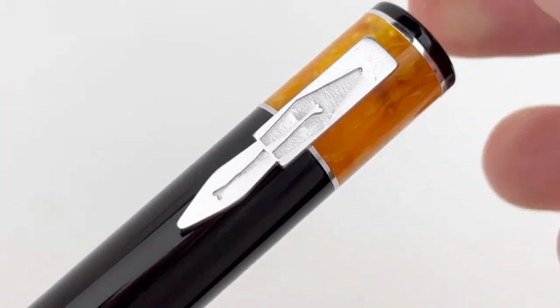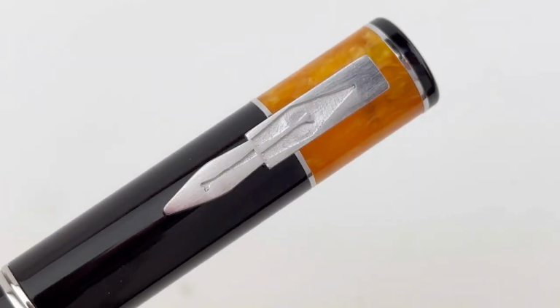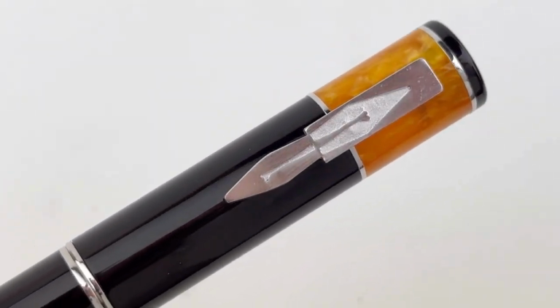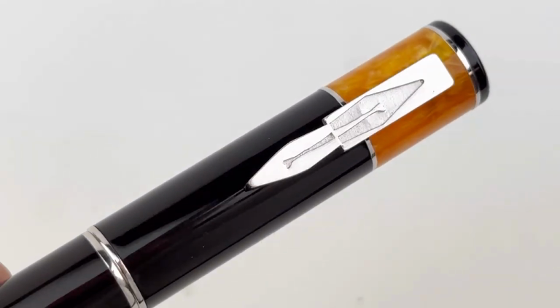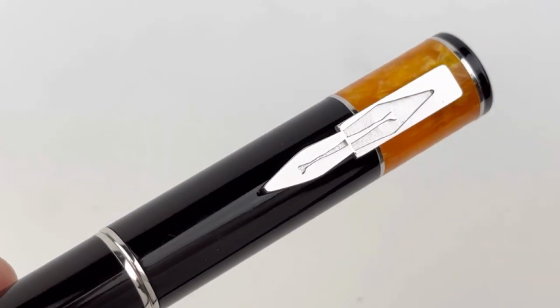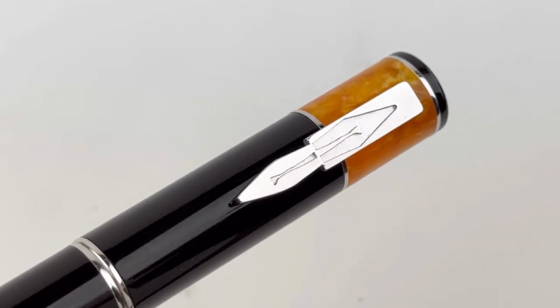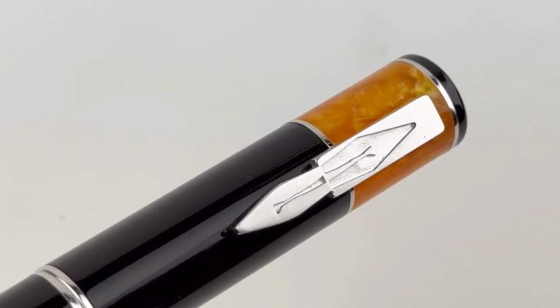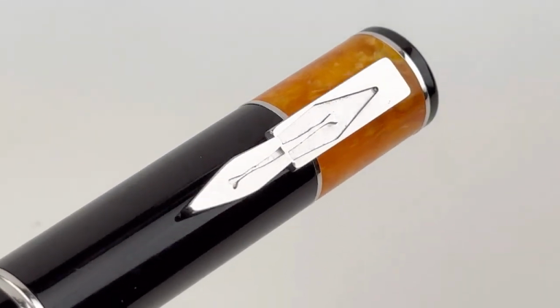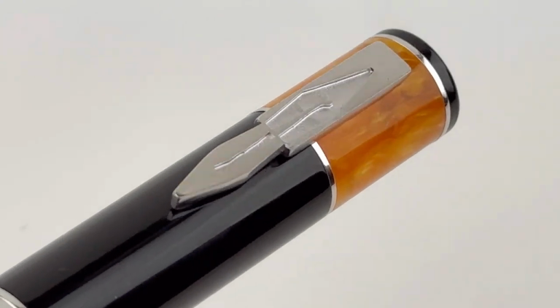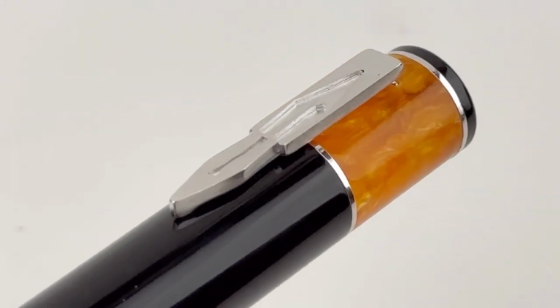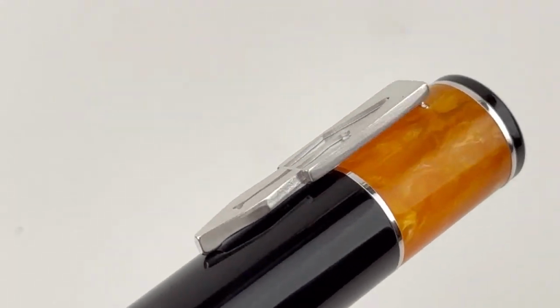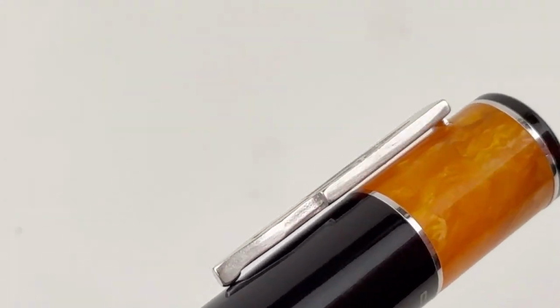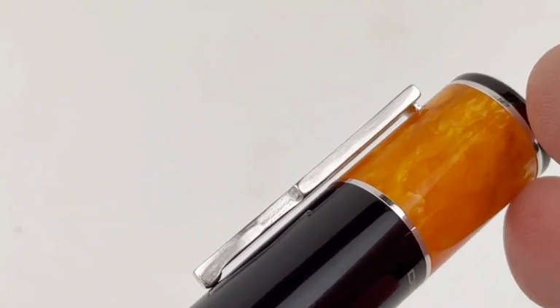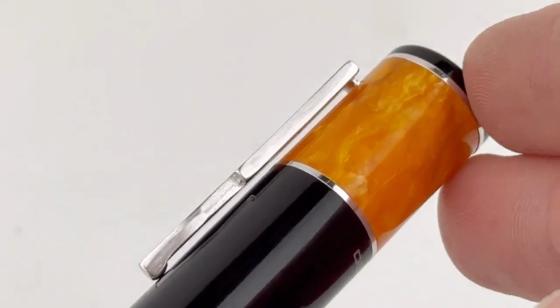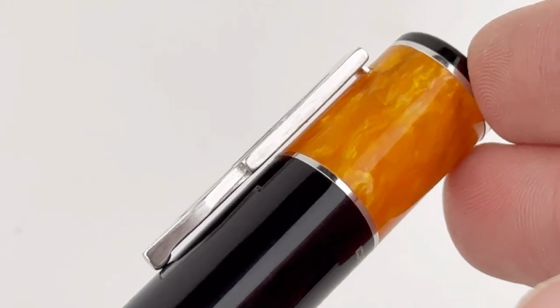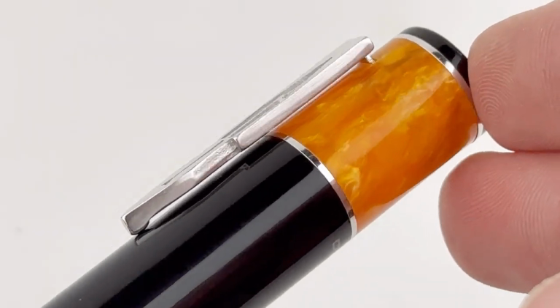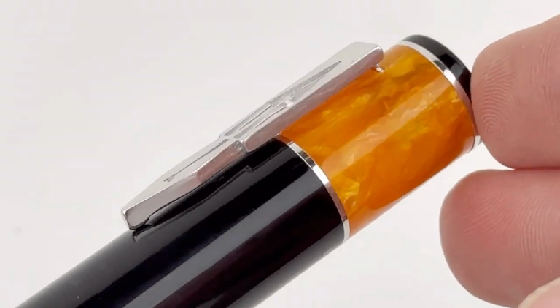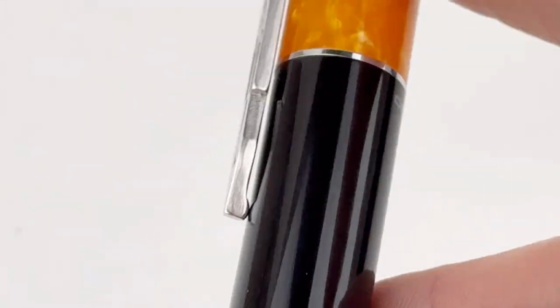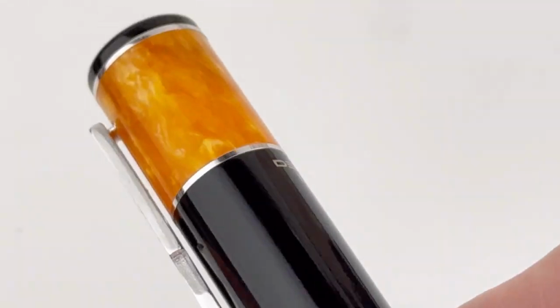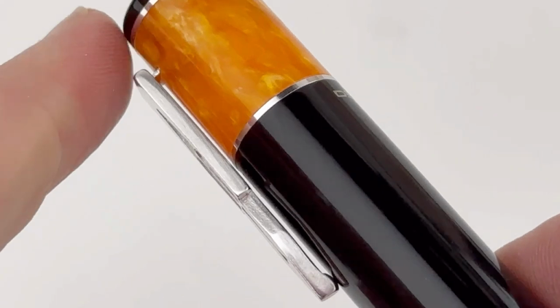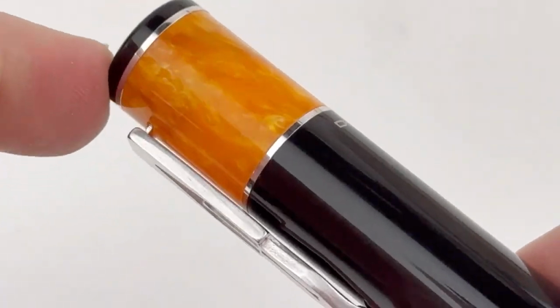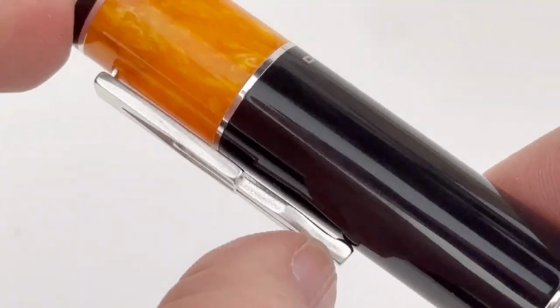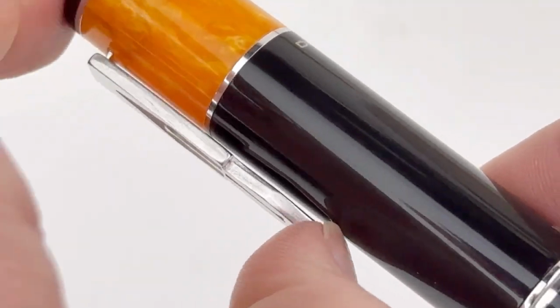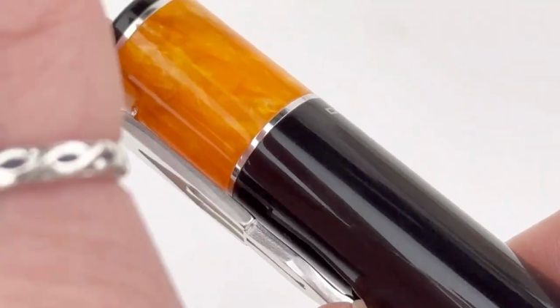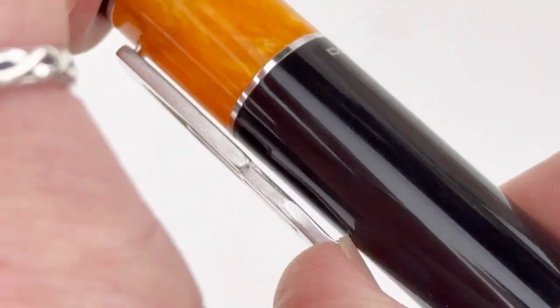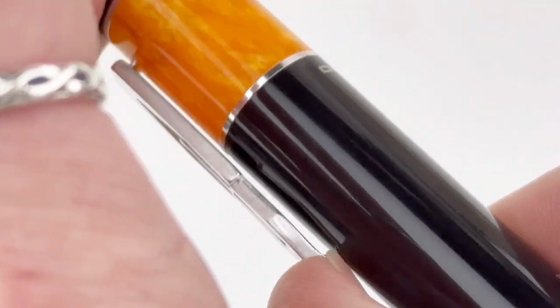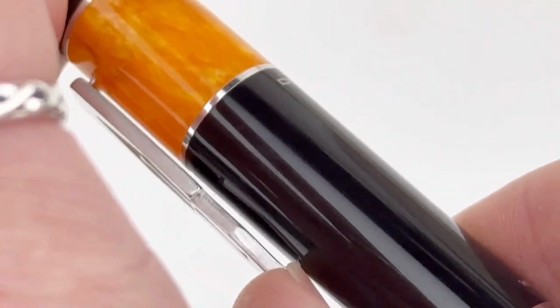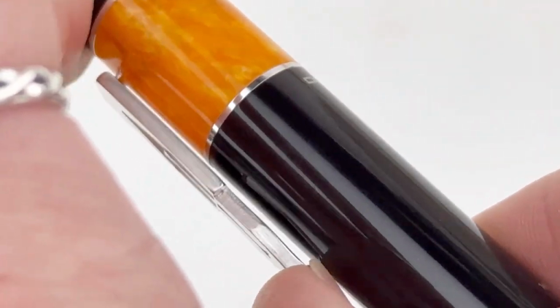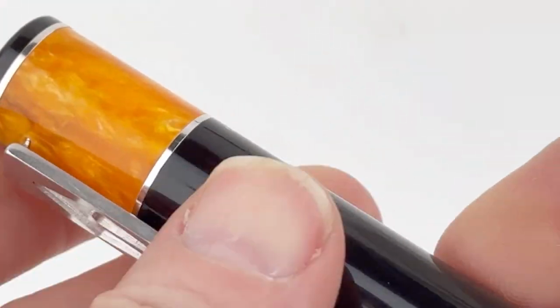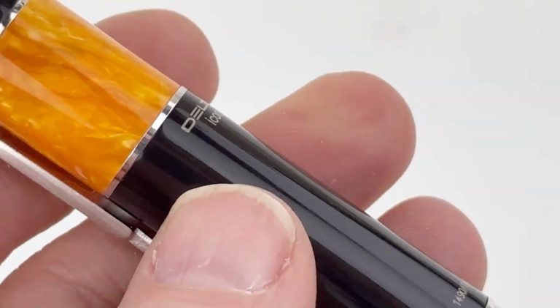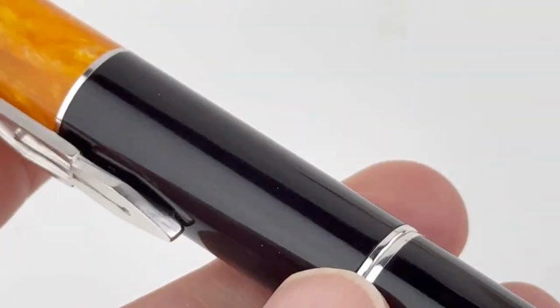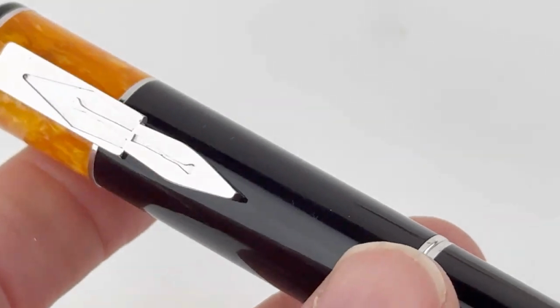The main design element that draws the eye on this pen is the nib. It has a very different metal alloy clip that shows the Delta trademark nib mirrored in positive and negative, and it is a spring metal style clip.